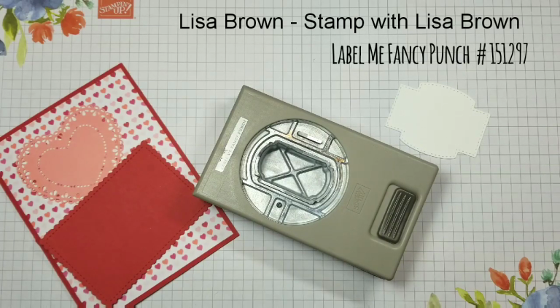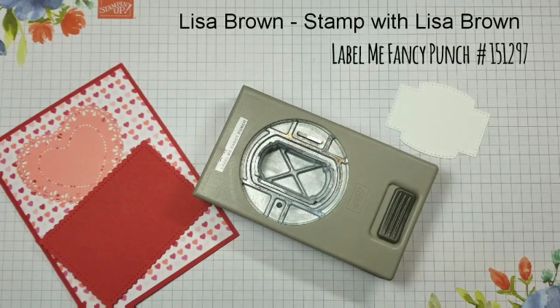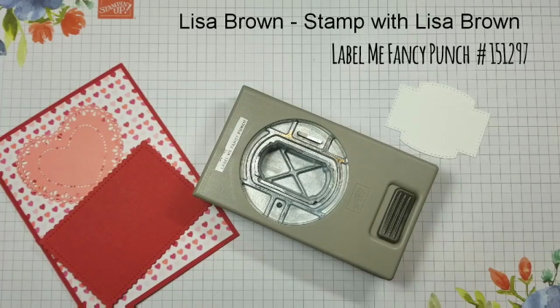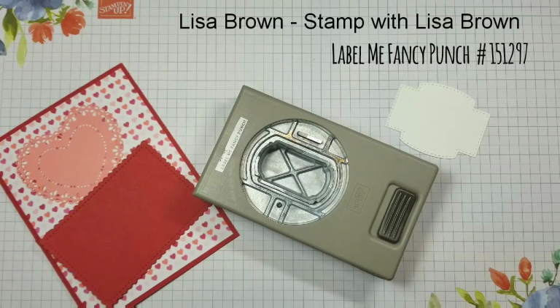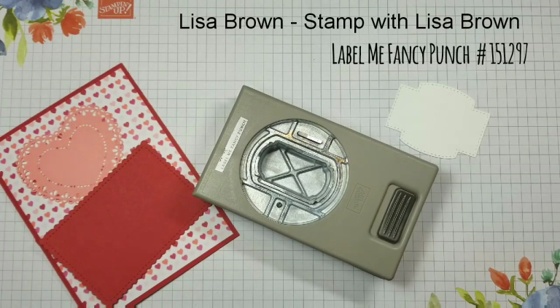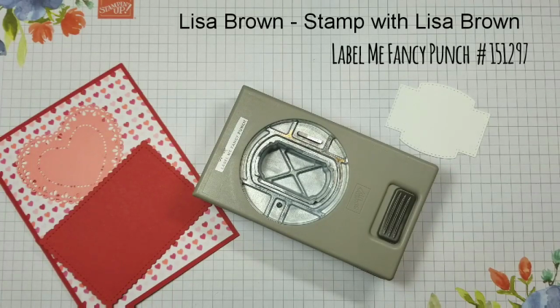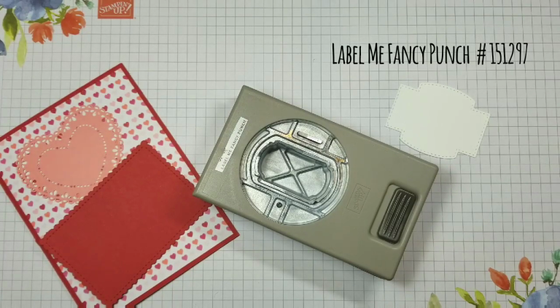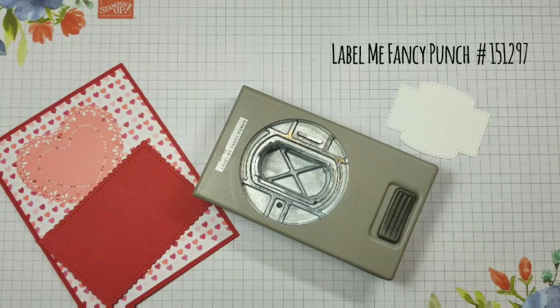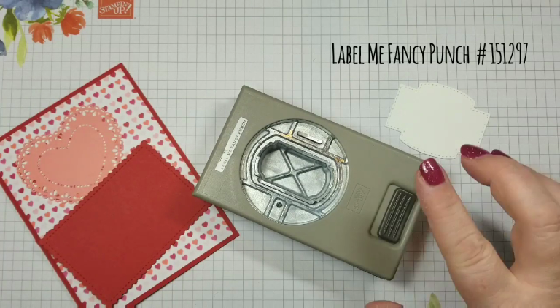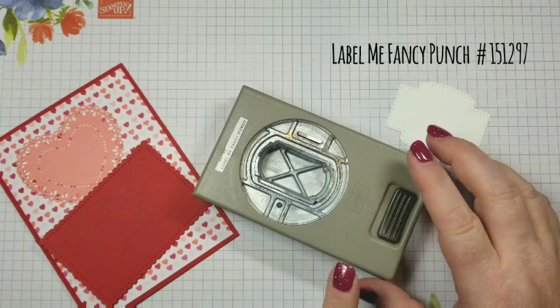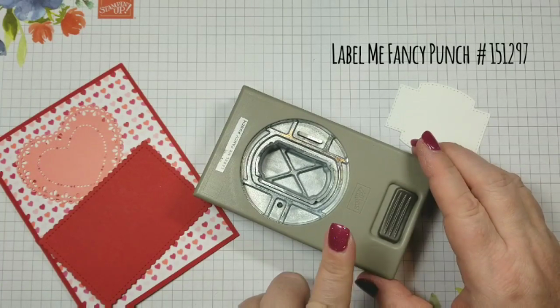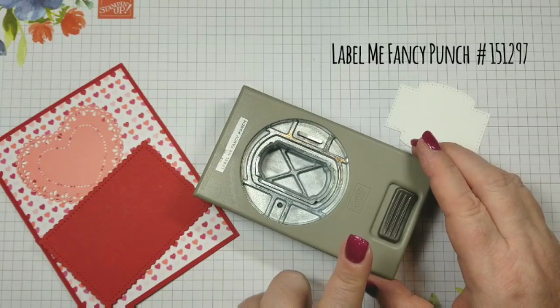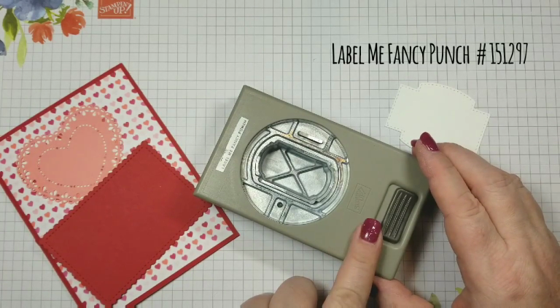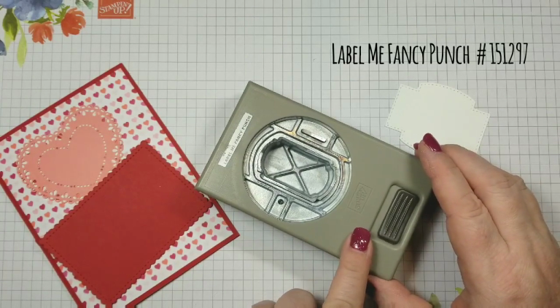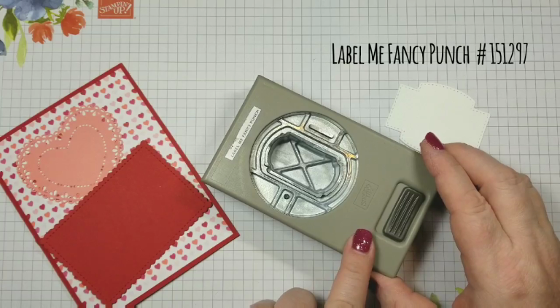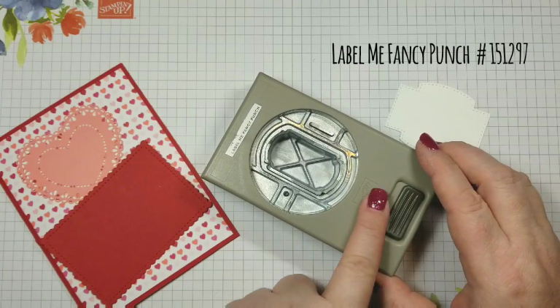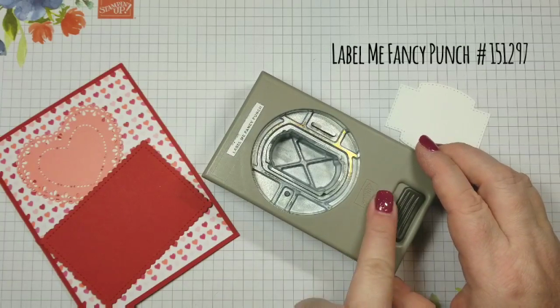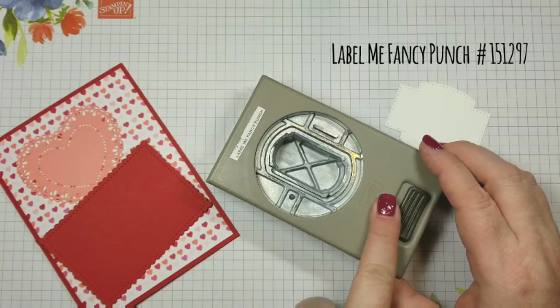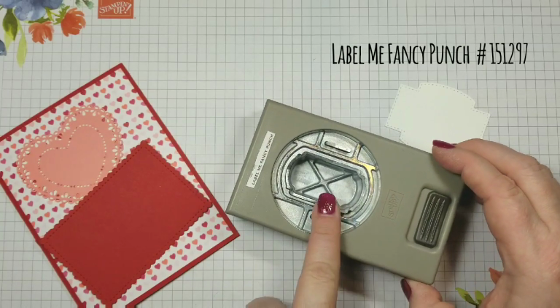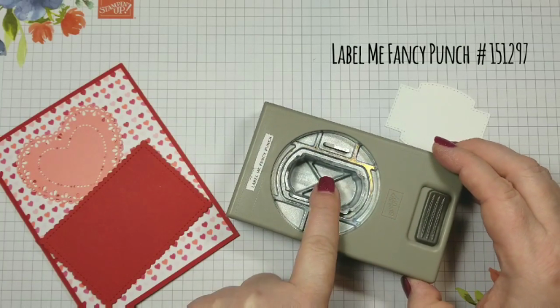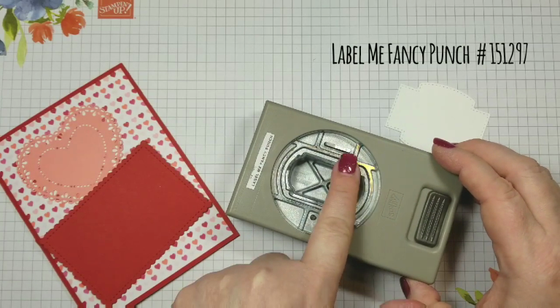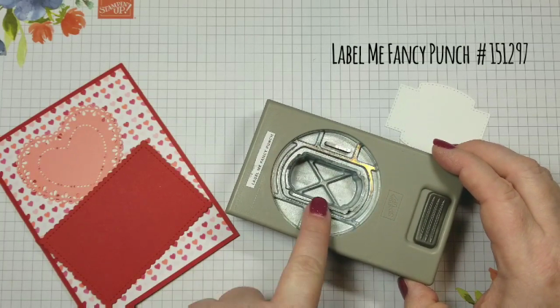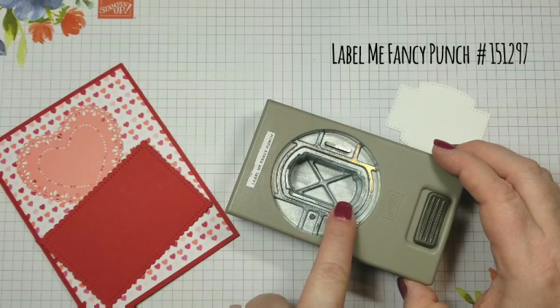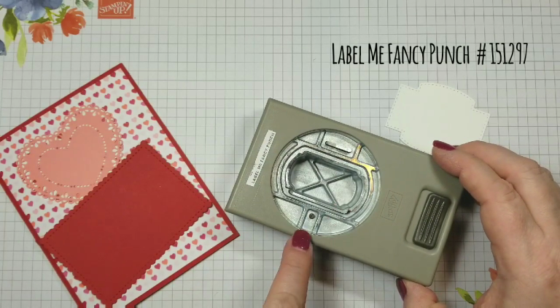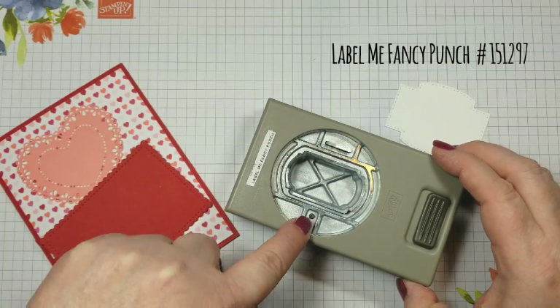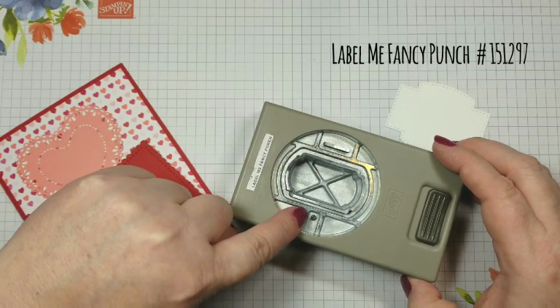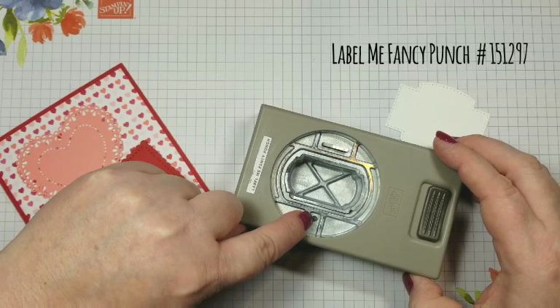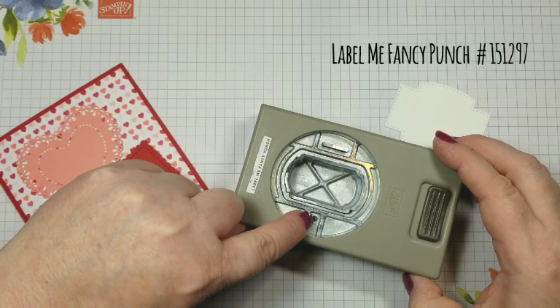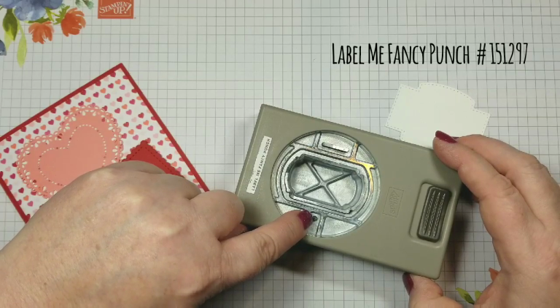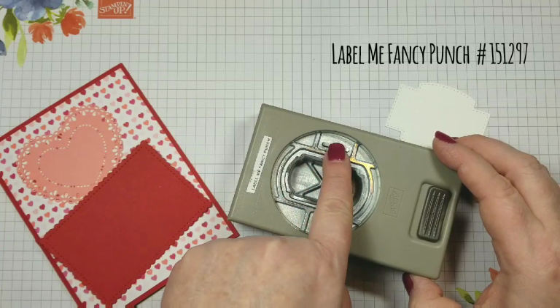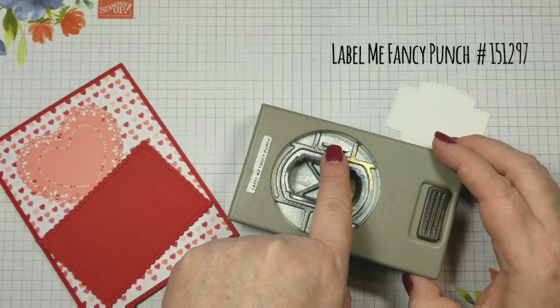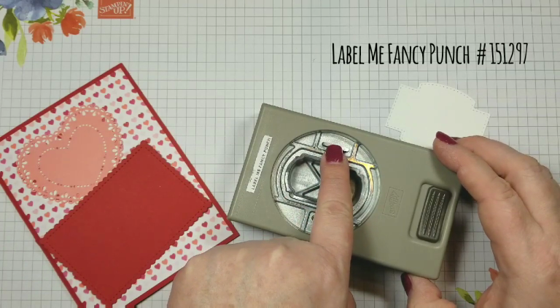So today my tip and trick is done with the Label Me Fancy Punch. It is a tag punch and it has a little hole puncher and a little slit.